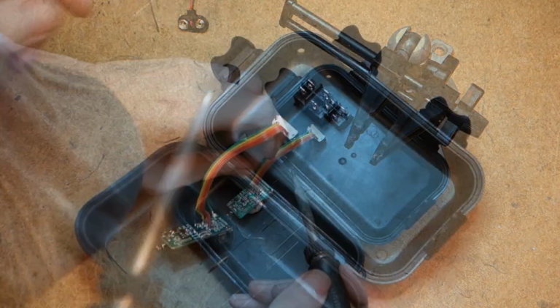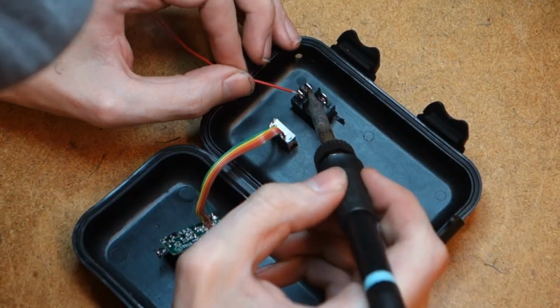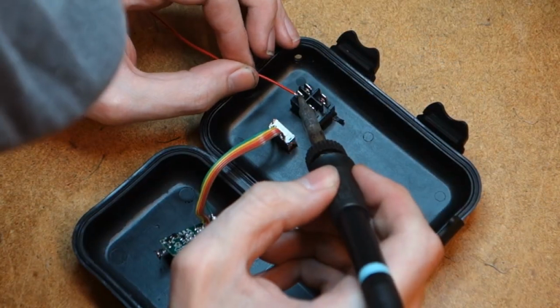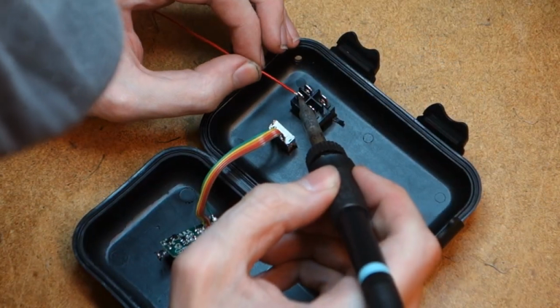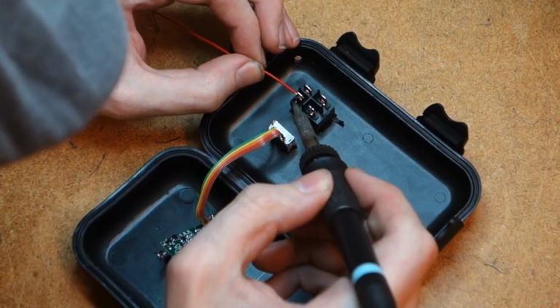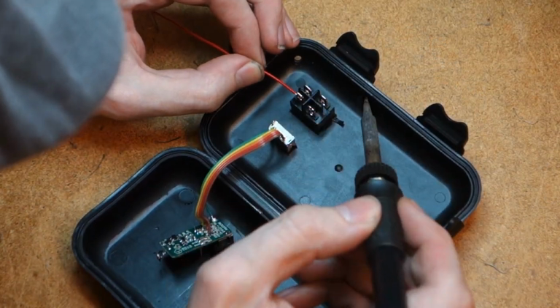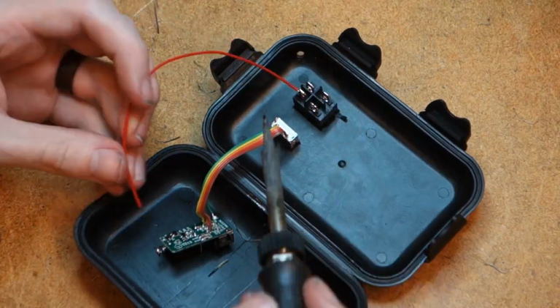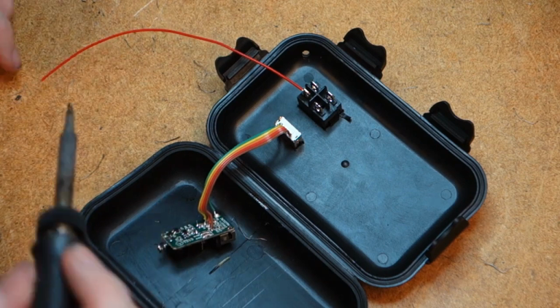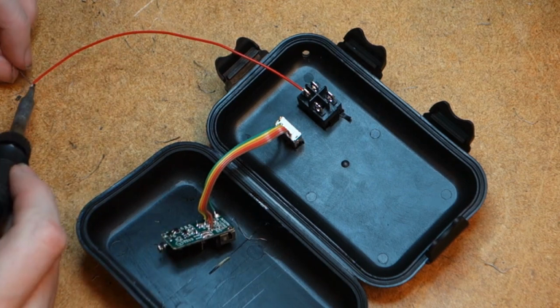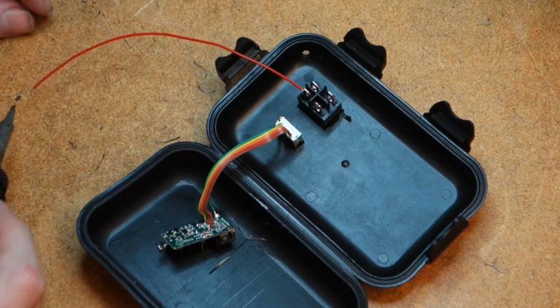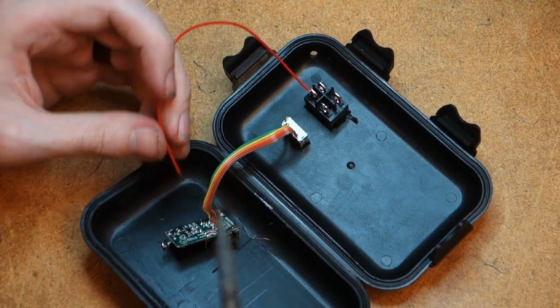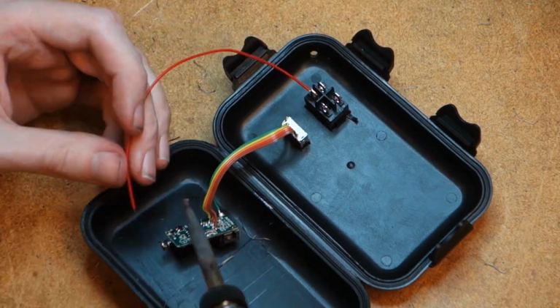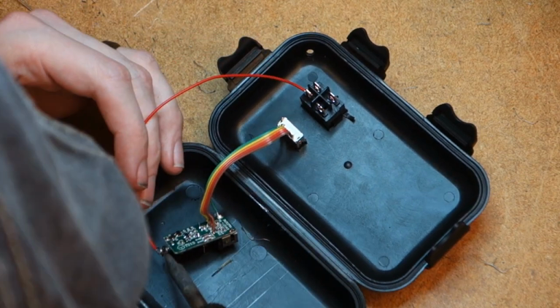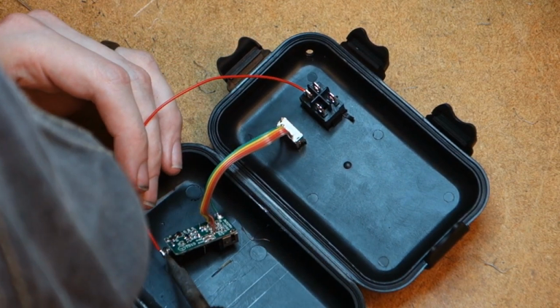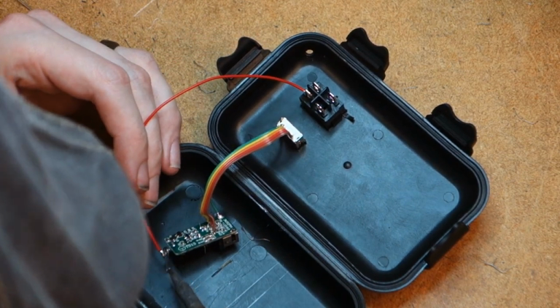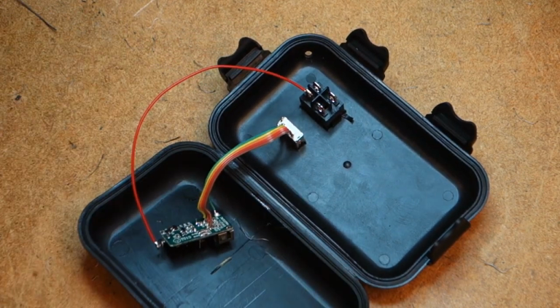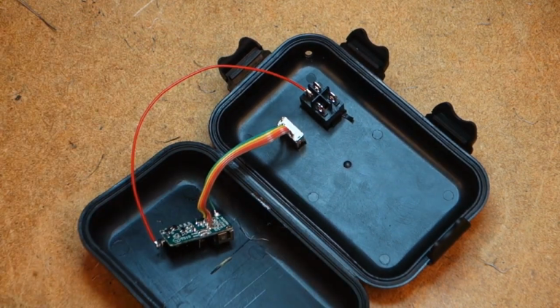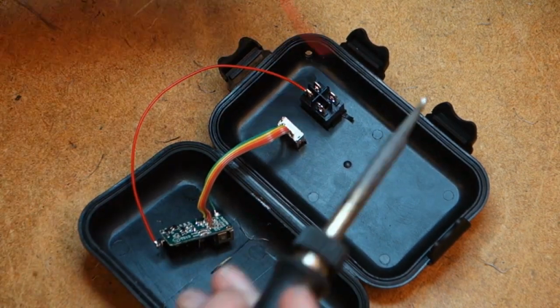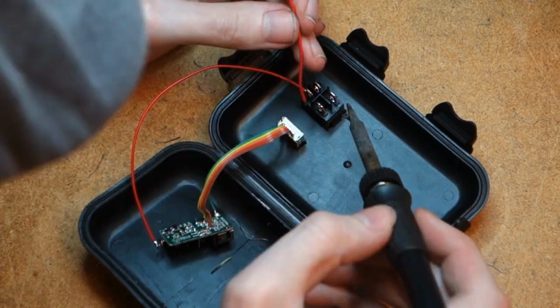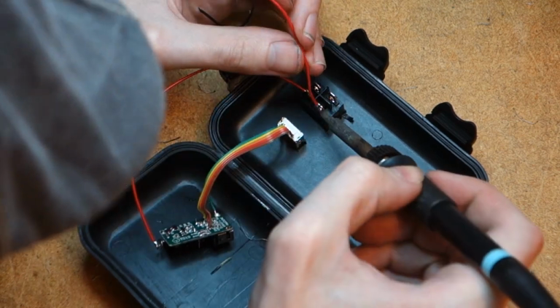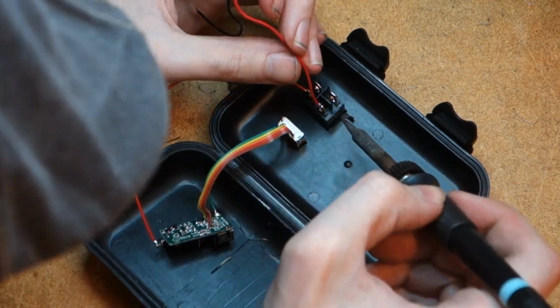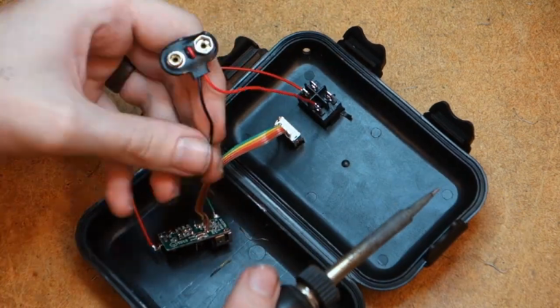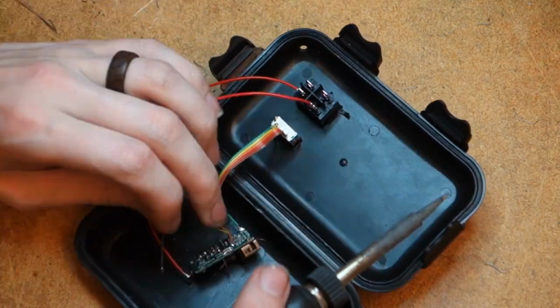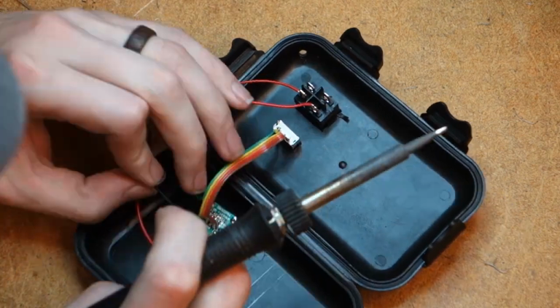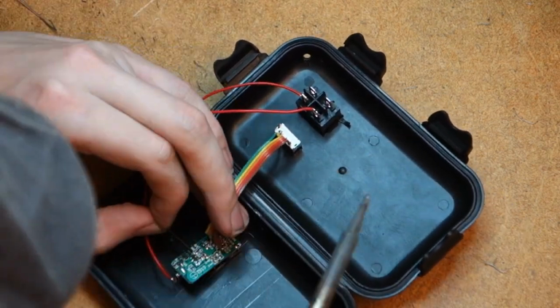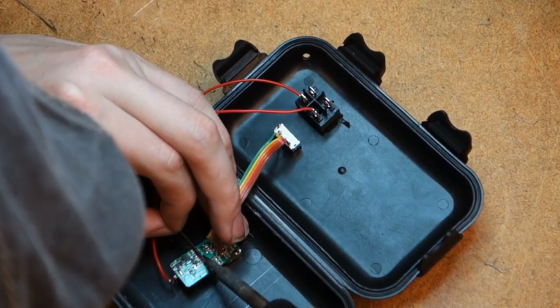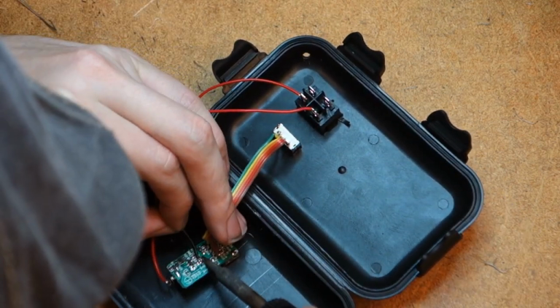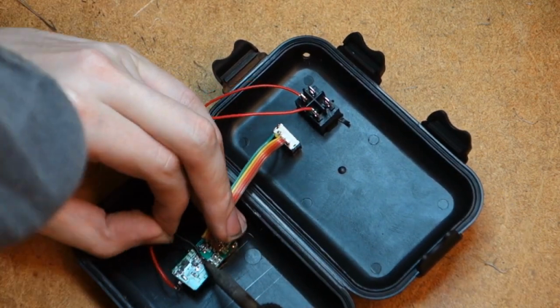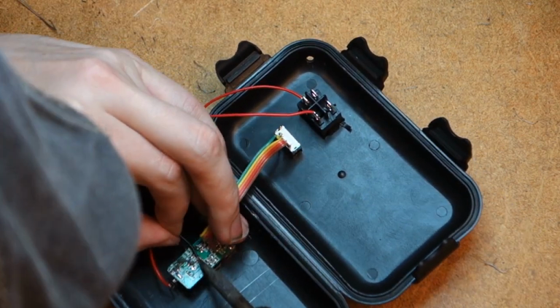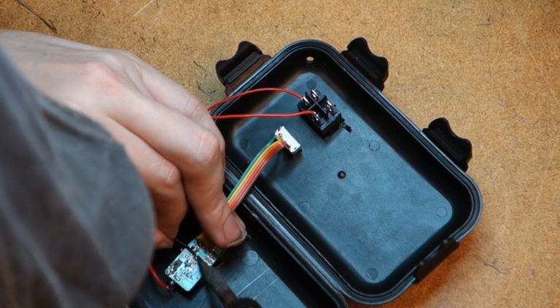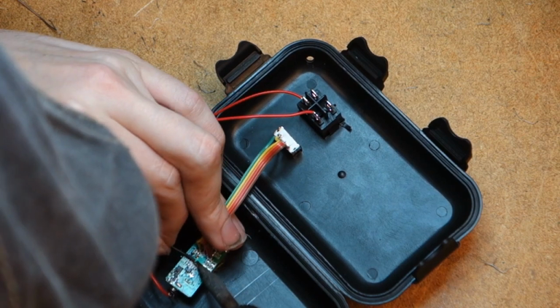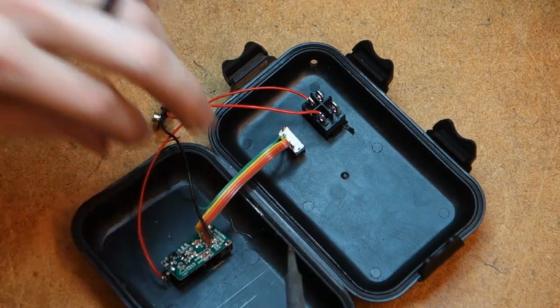Fit the USB port into the enclosure and solder the wires to the corresponding connections on the converter circuit board. Solder a wire going from the switch to the power connector on the converter — remember that that's the tip with the spring. Solder the opposing side of the switch to one of the leads on the battery holder connector, and the other side of that to one of the wings on the converter.